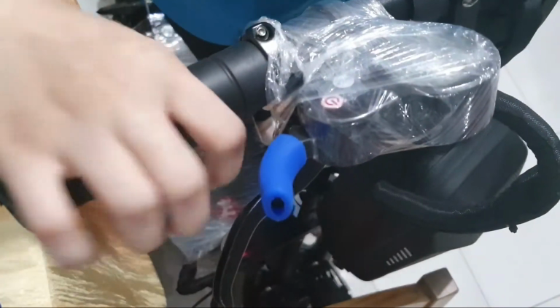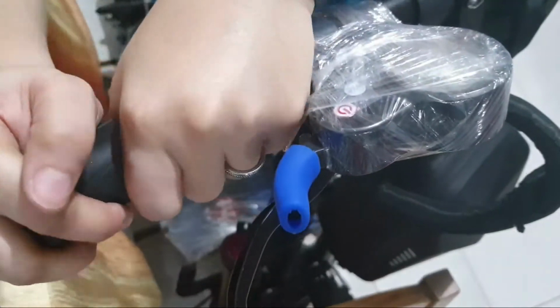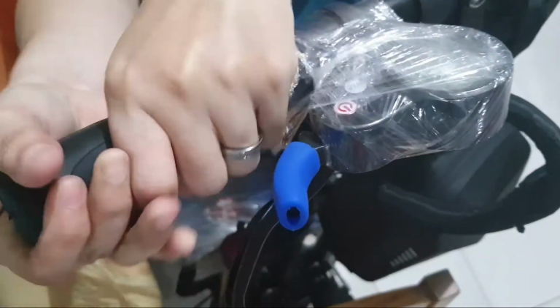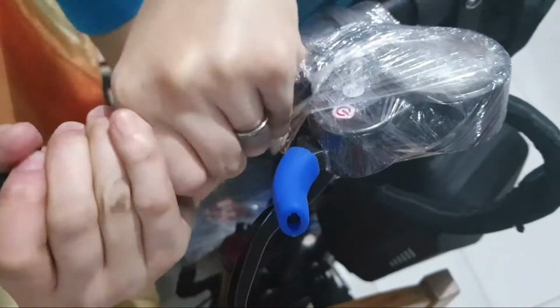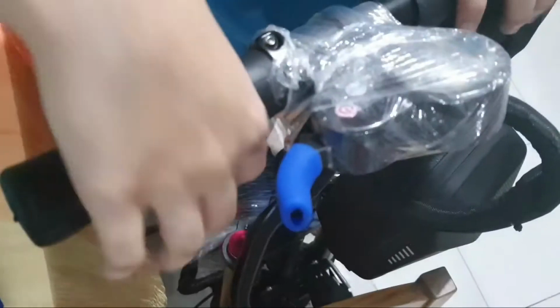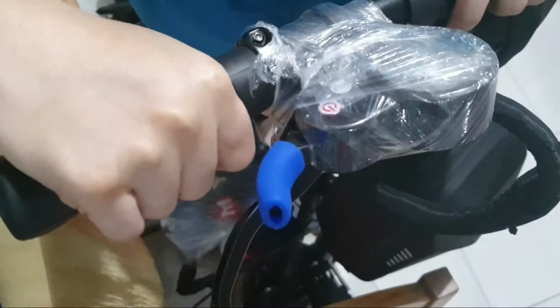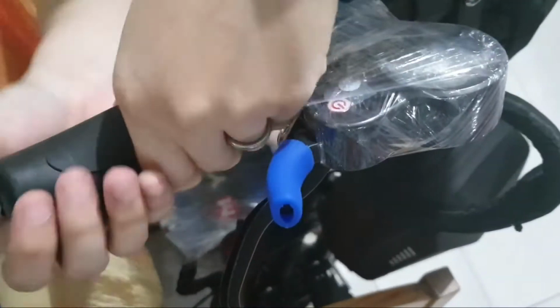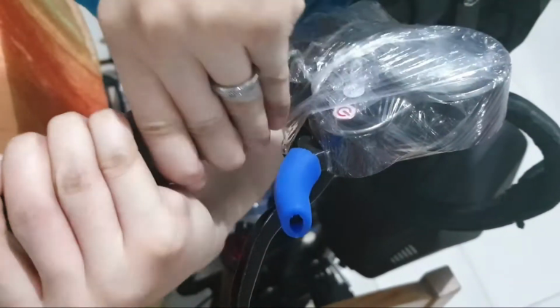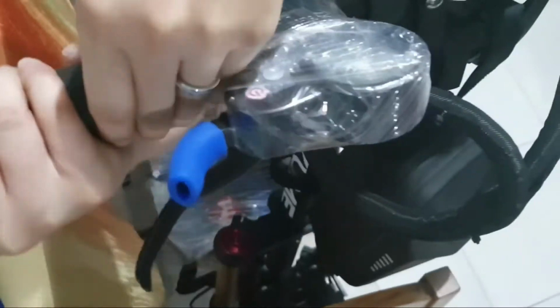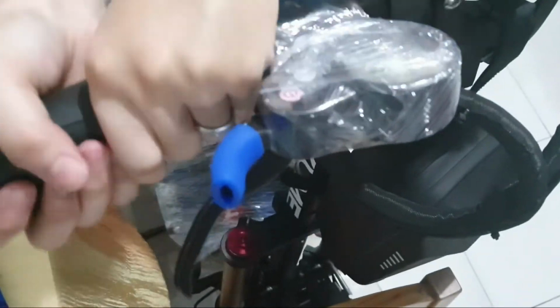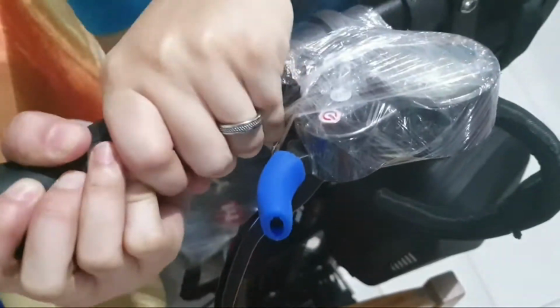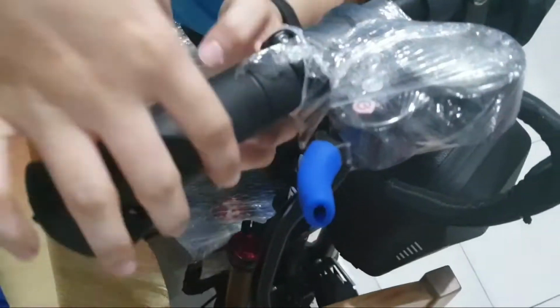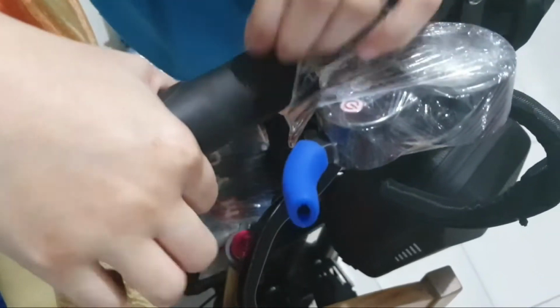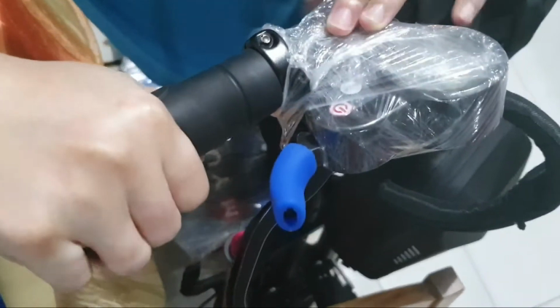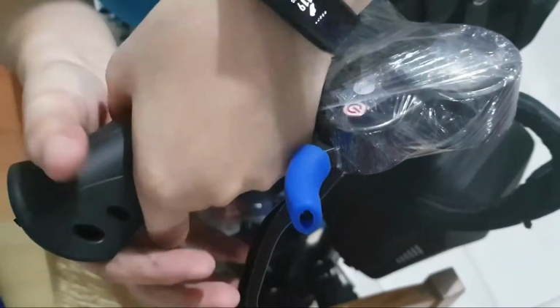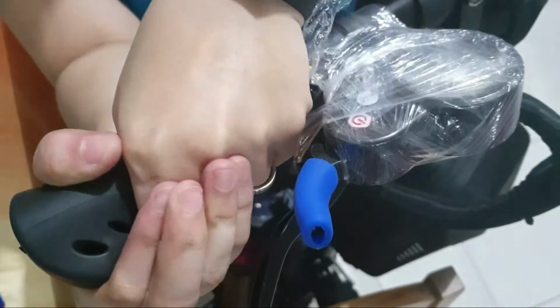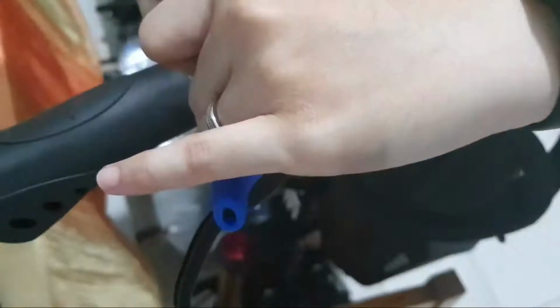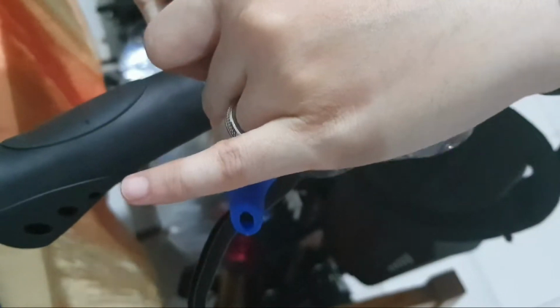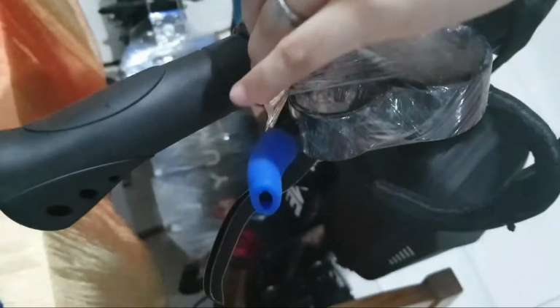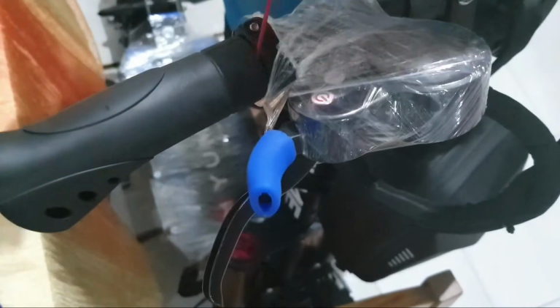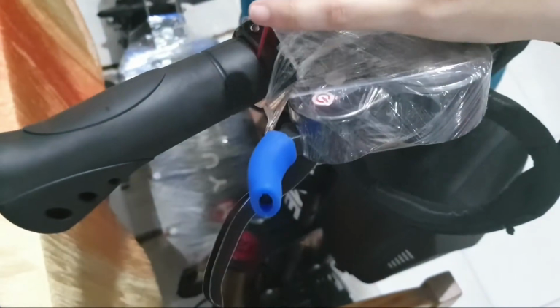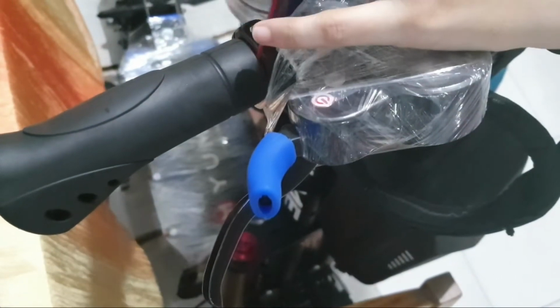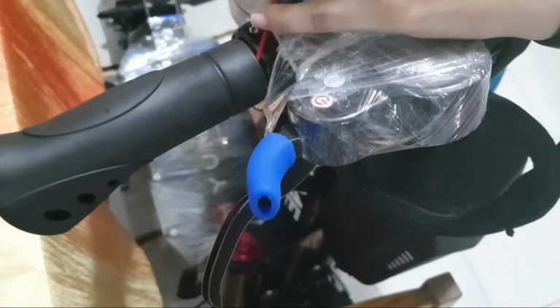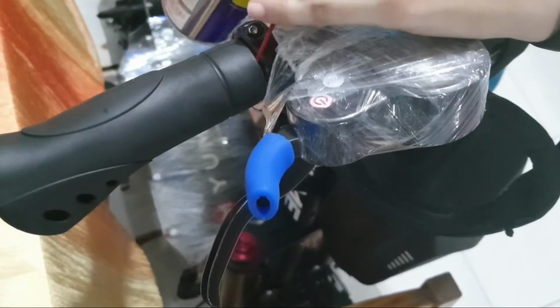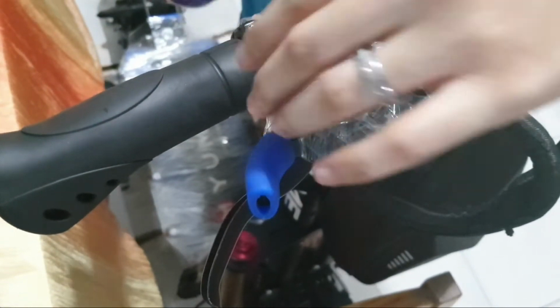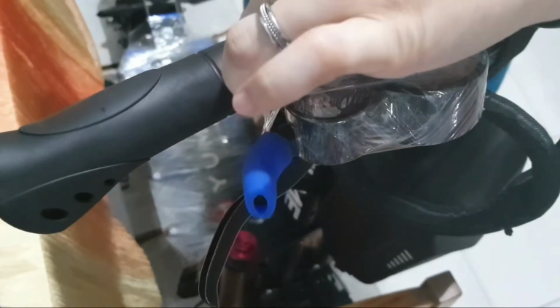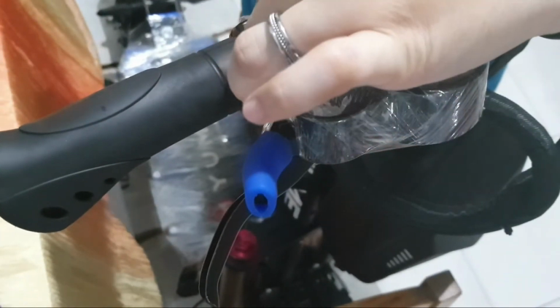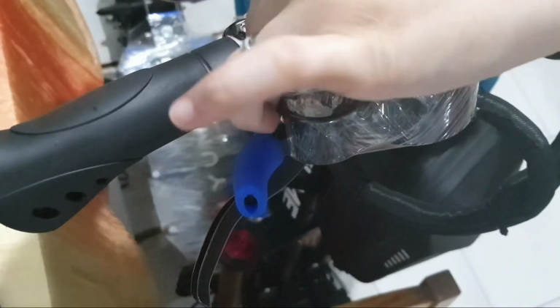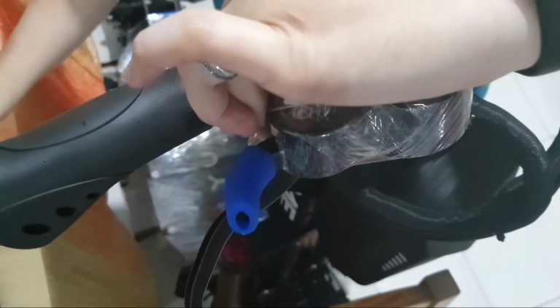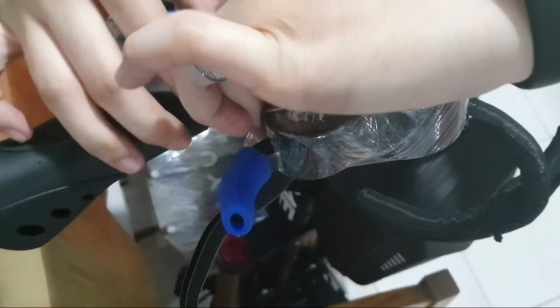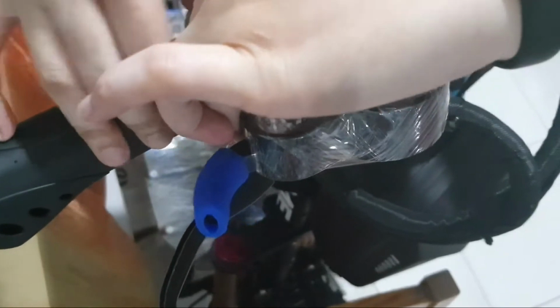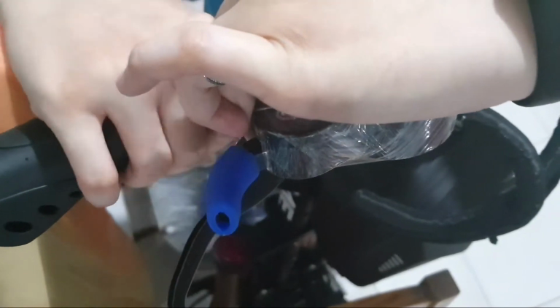As you can see, the stock grips are tight and hard to remove — careful not to spray on the wires. I'm using the tiny straw applicator to spray WD-40, just to break the seal in between.